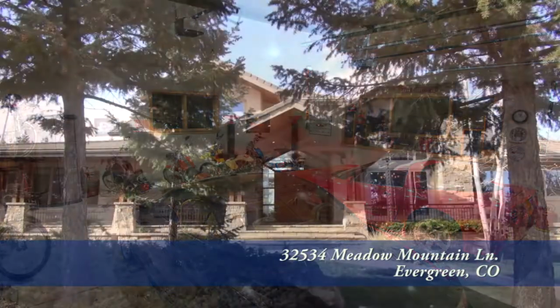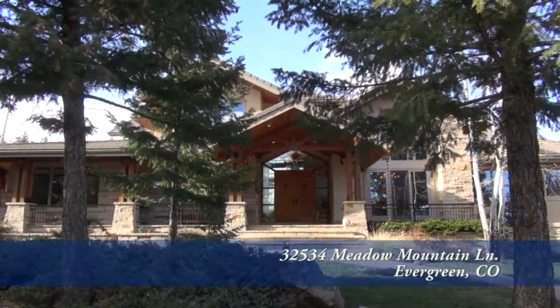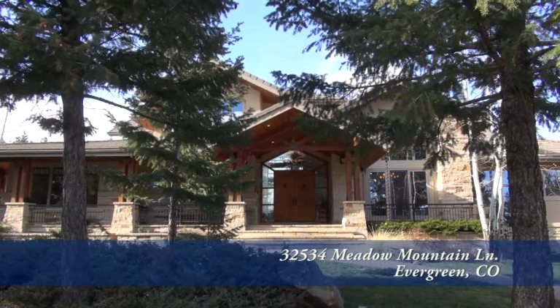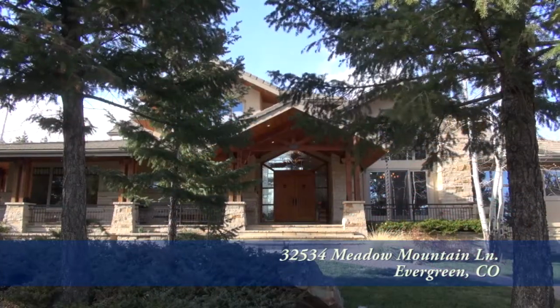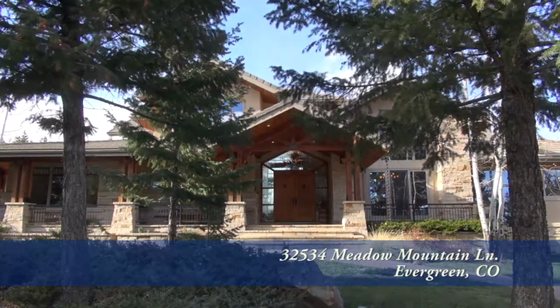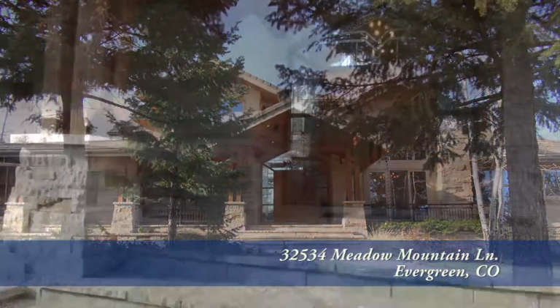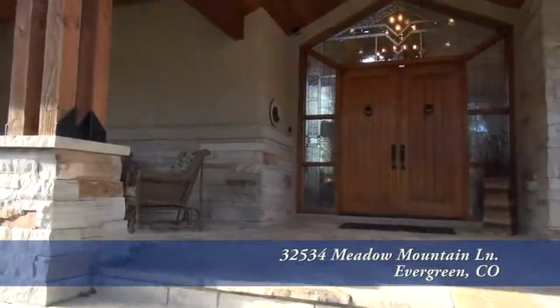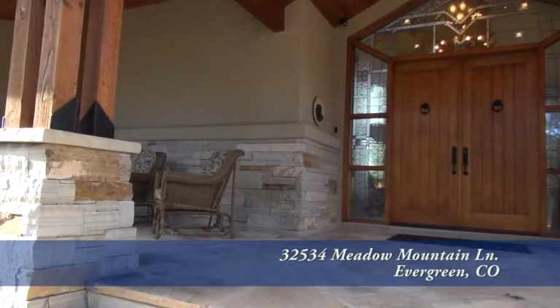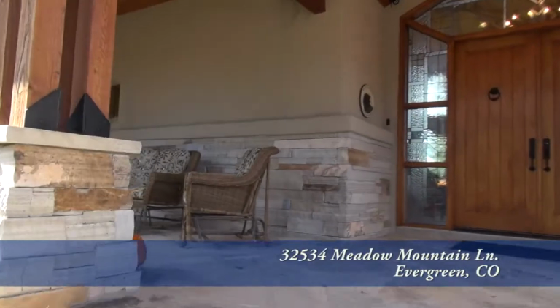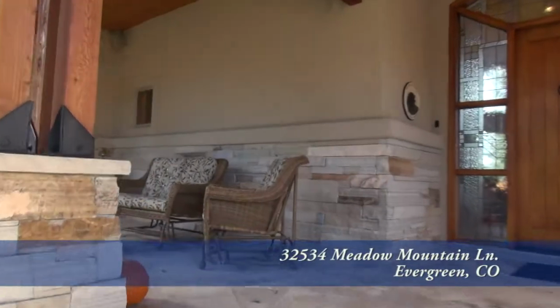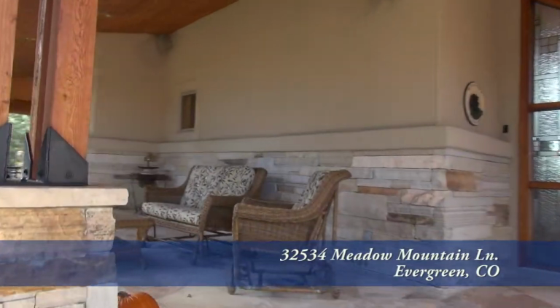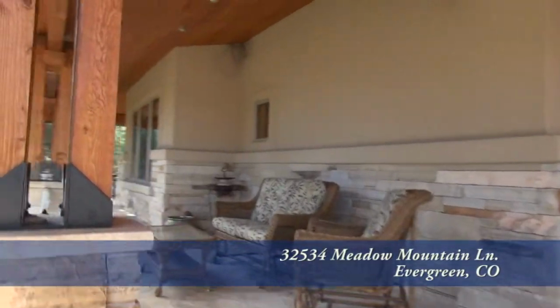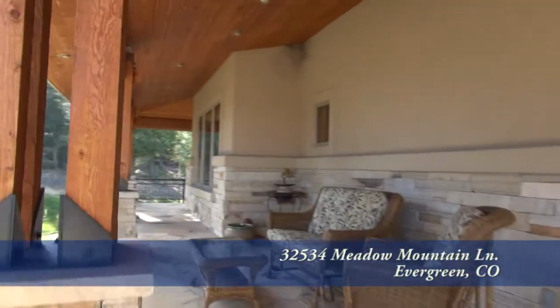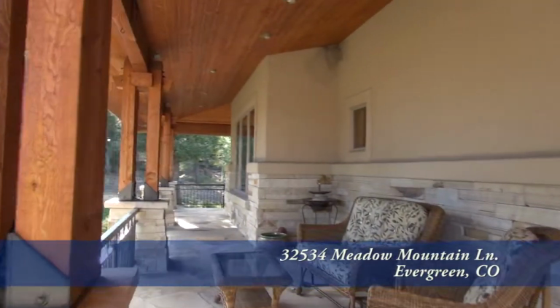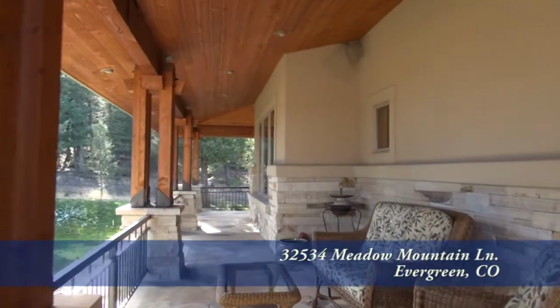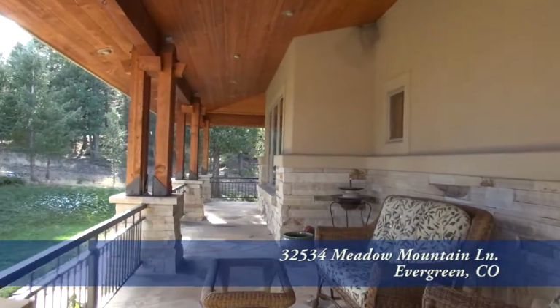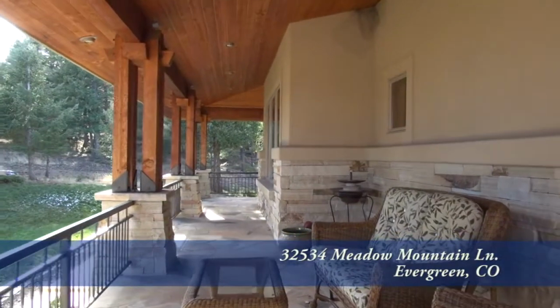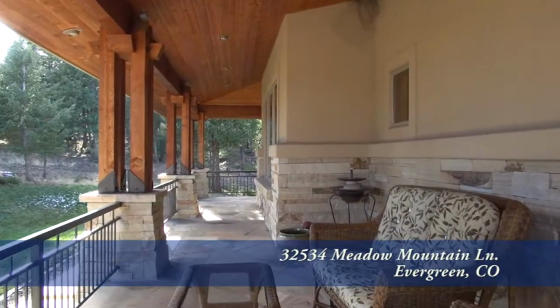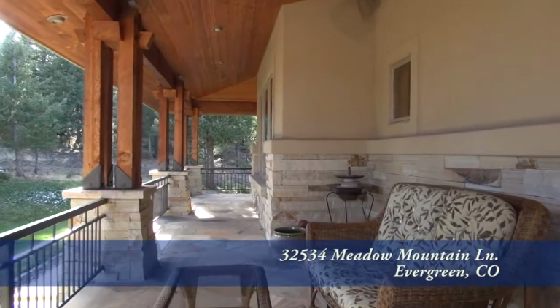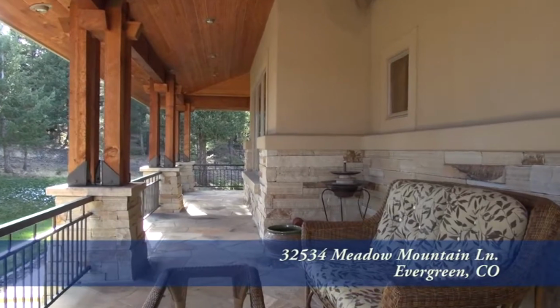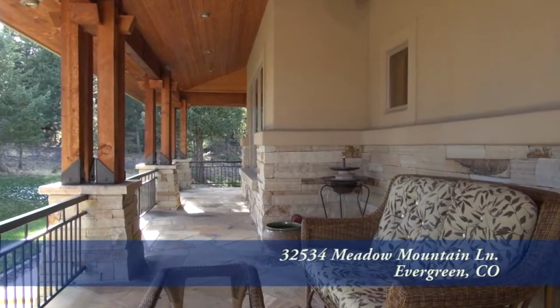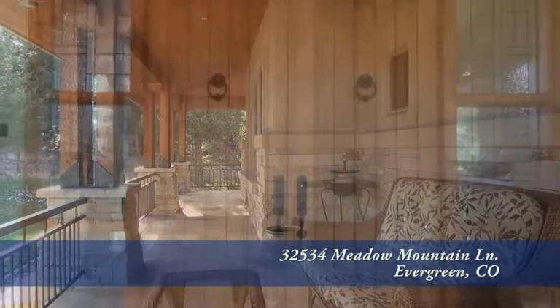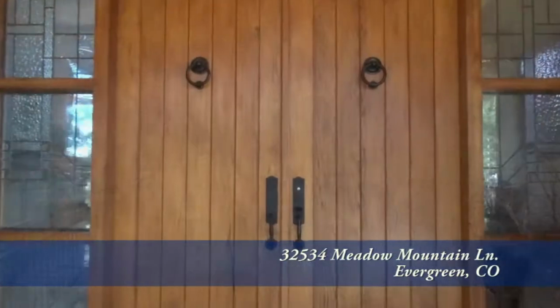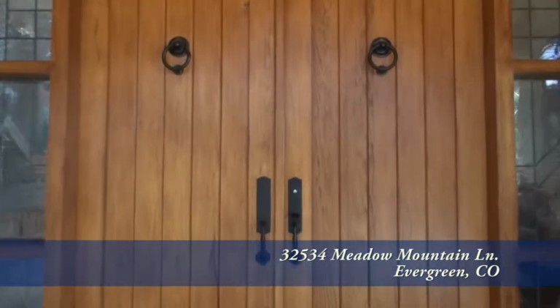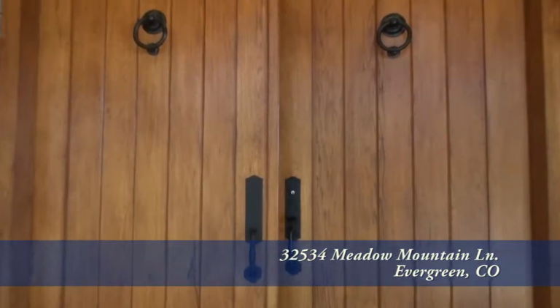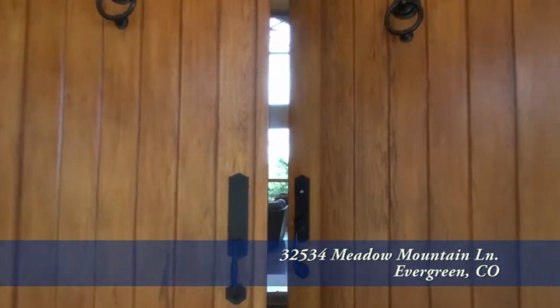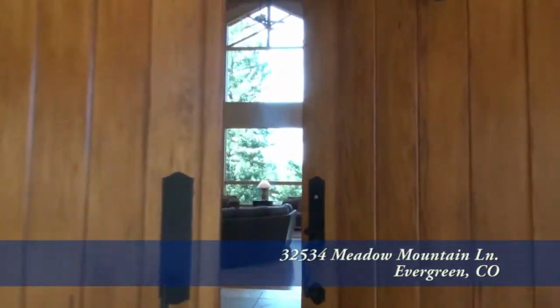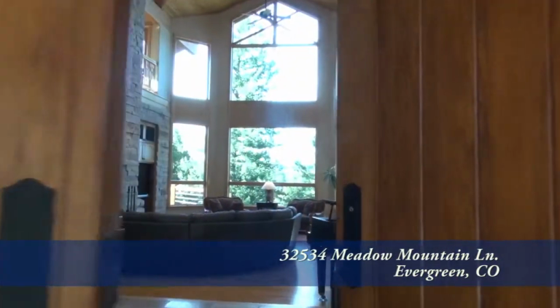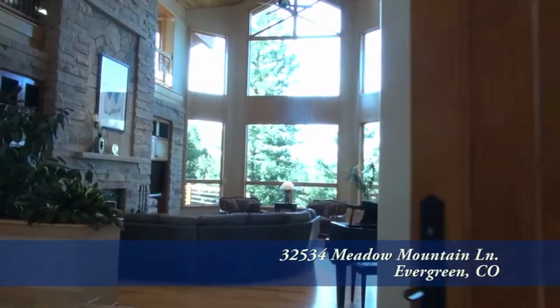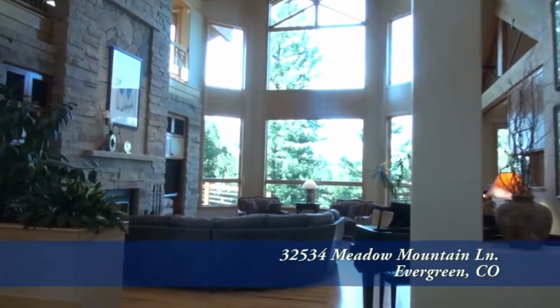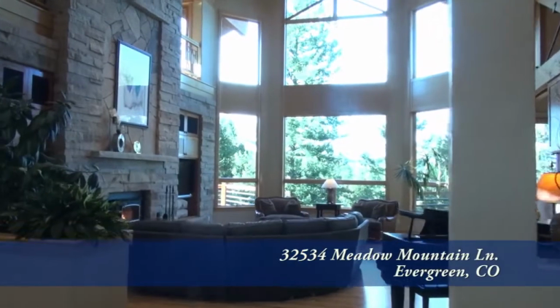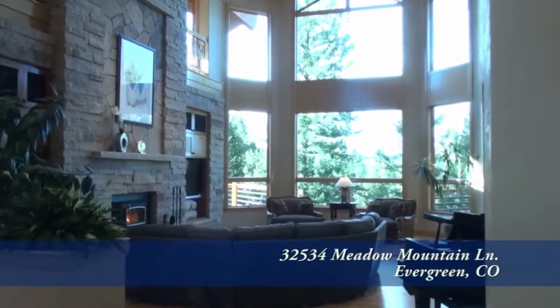All of the bedrooms are en-suites. Before you enter this home, you step up onto the front porch, which is a great place to relax any time of the day. And as you enter this home, you step into the foyer with the great room straight ahead.